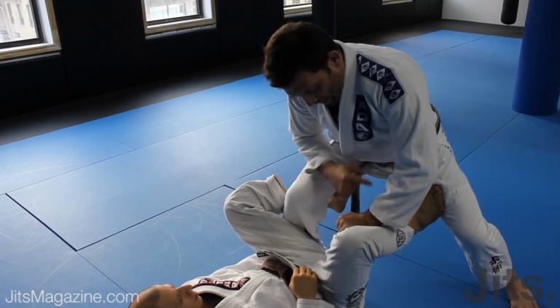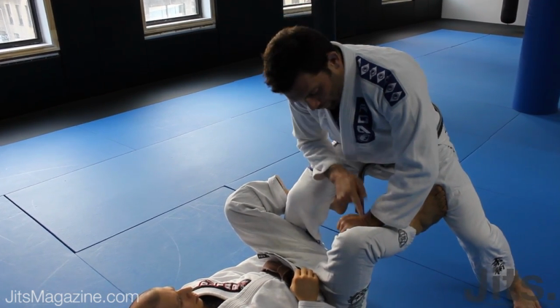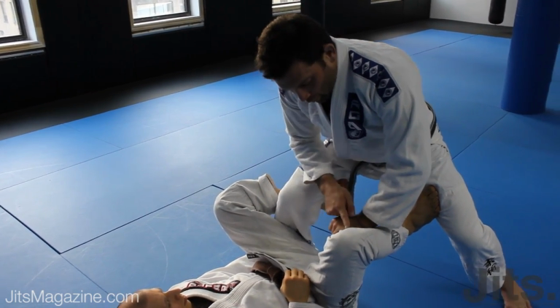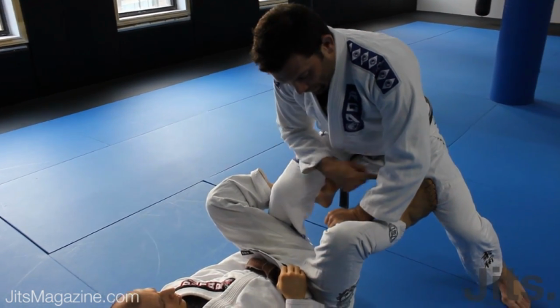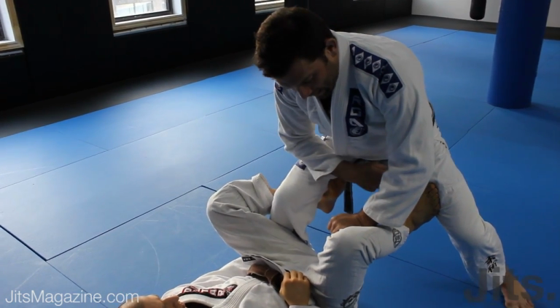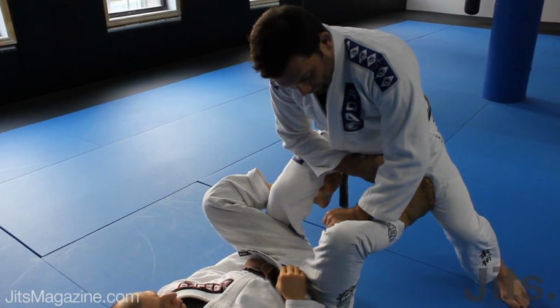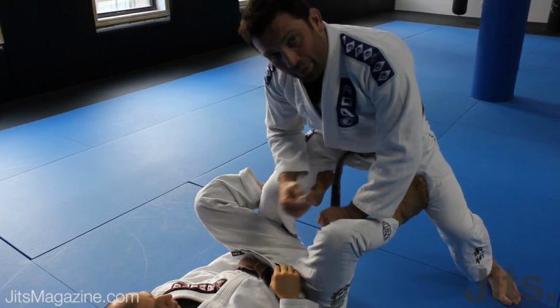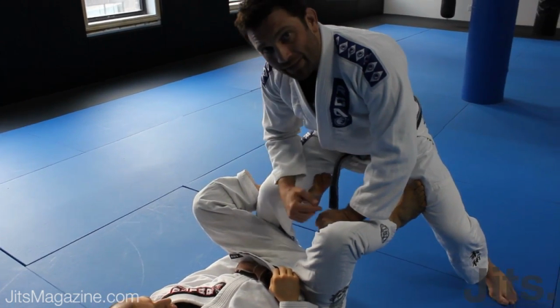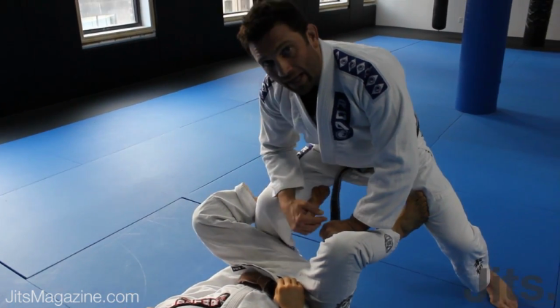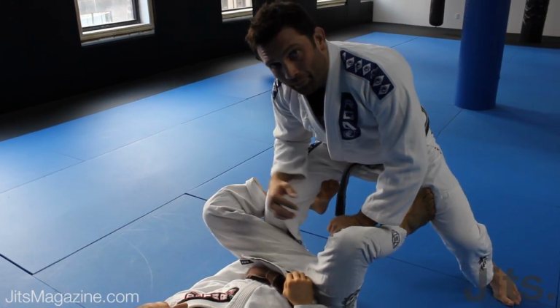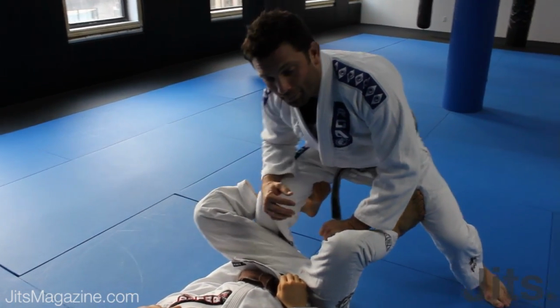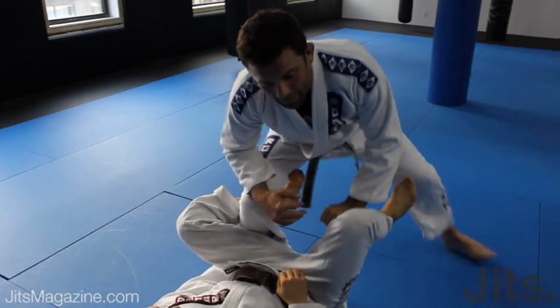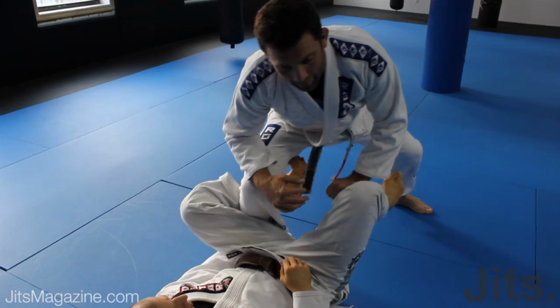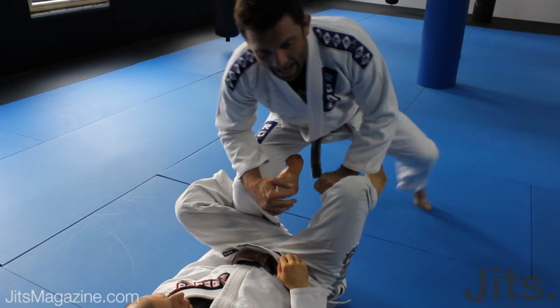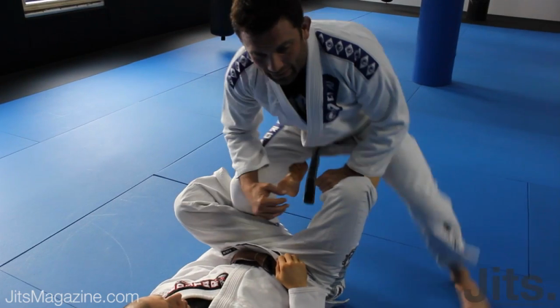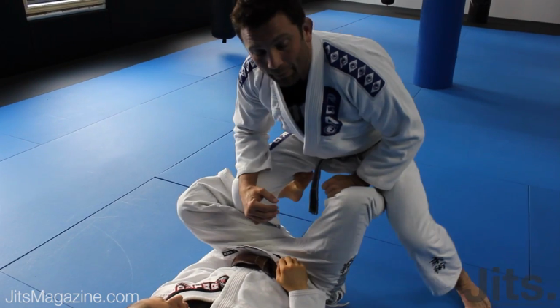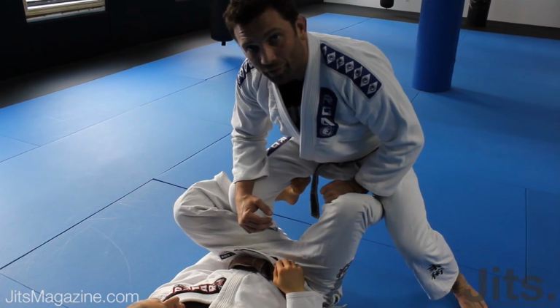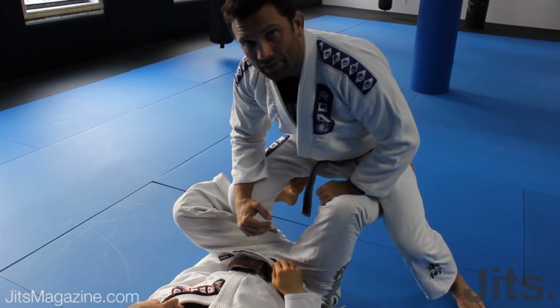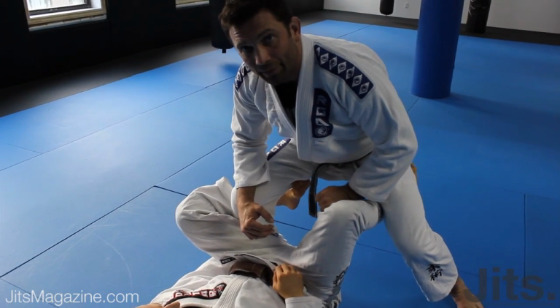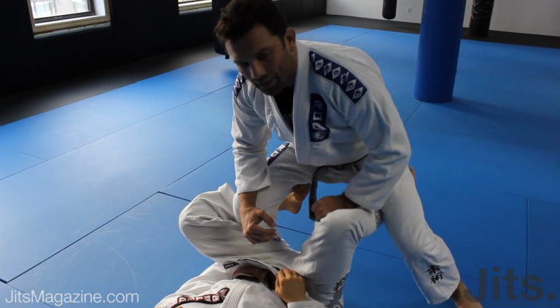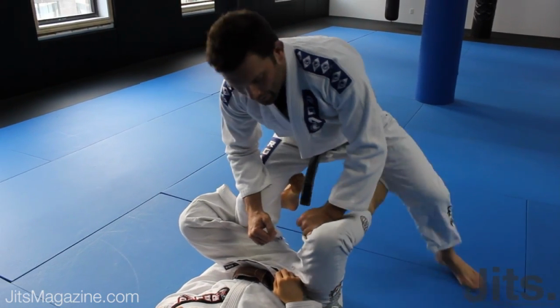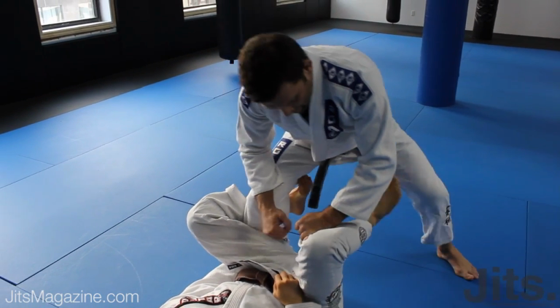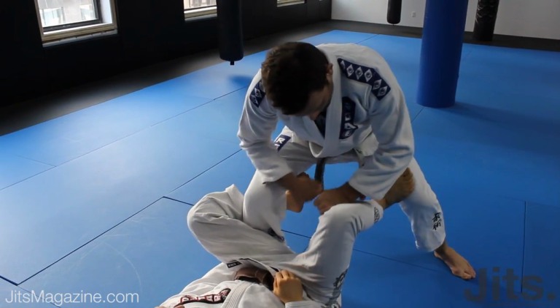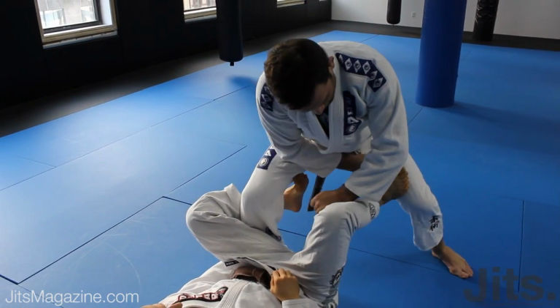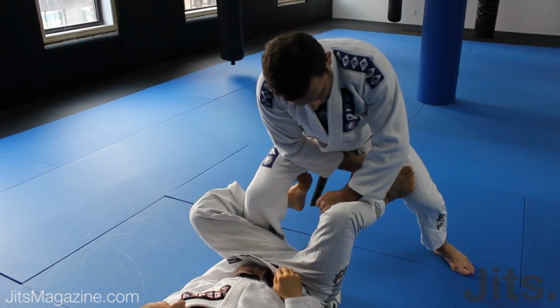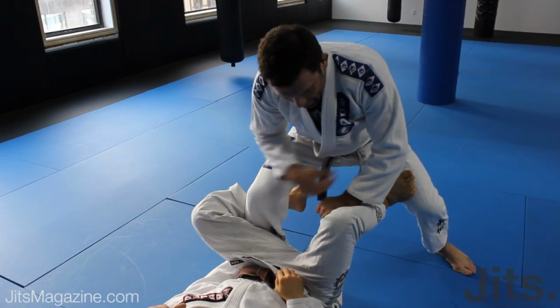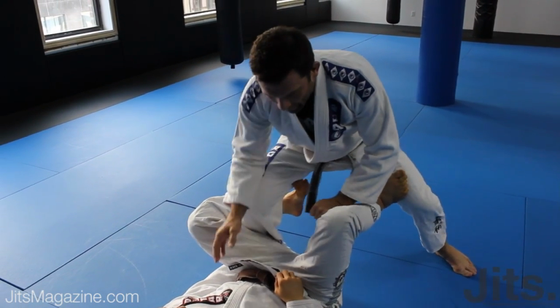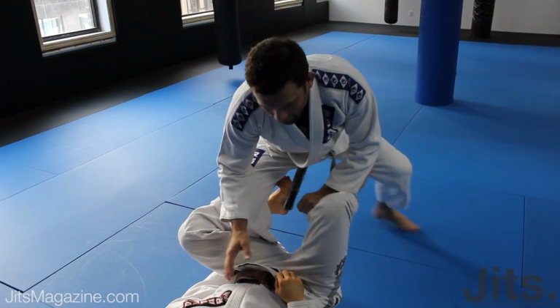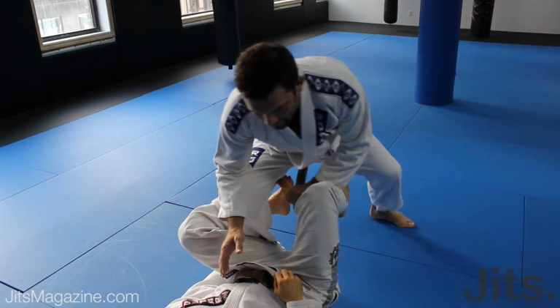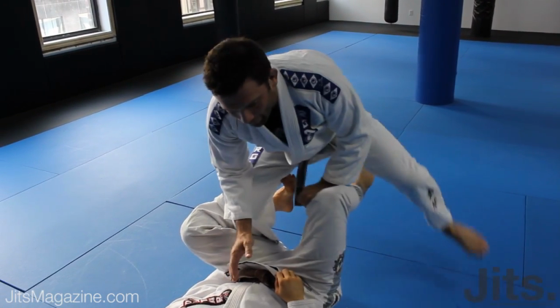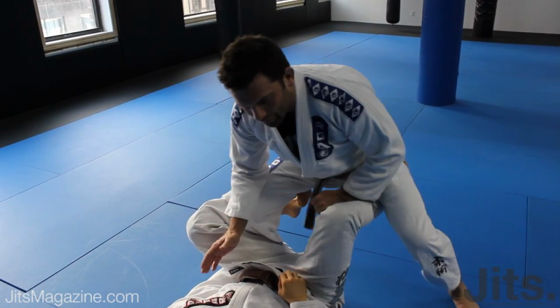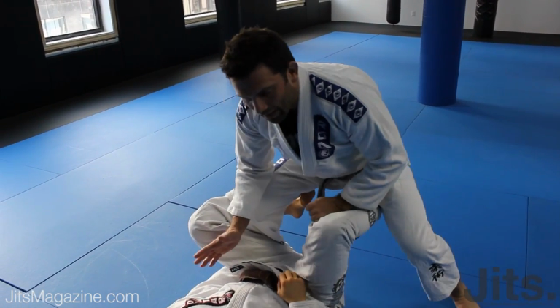Now we're going to take a little pivot step. I'm going to pivot step back and step over this leg. Again, we're going to pivot step and step over the leg.